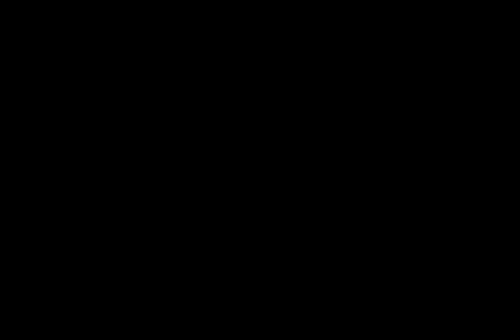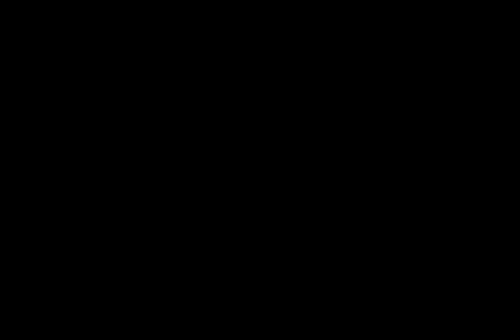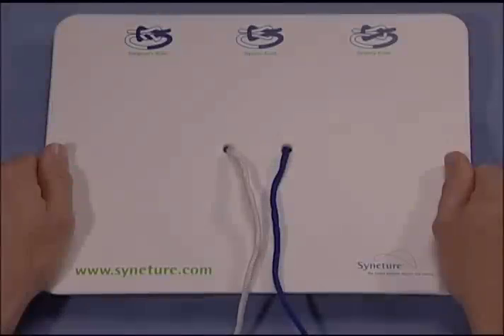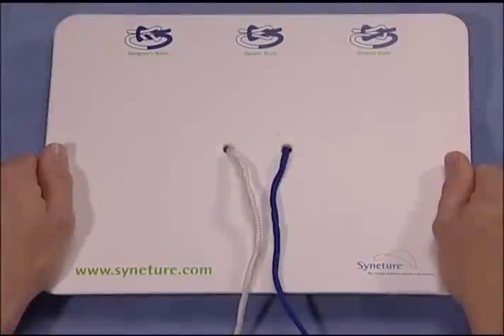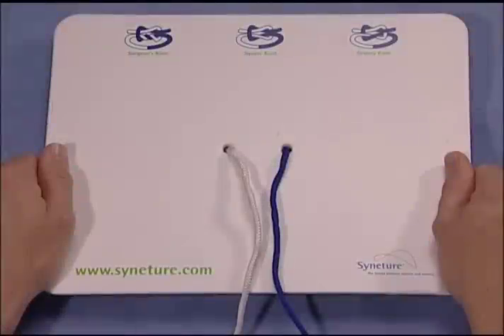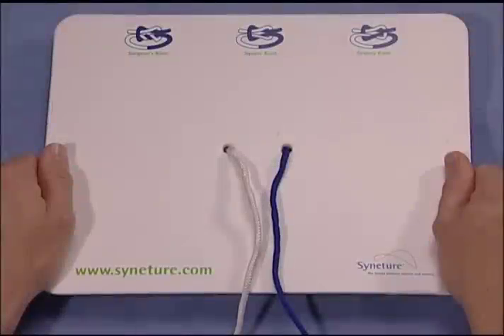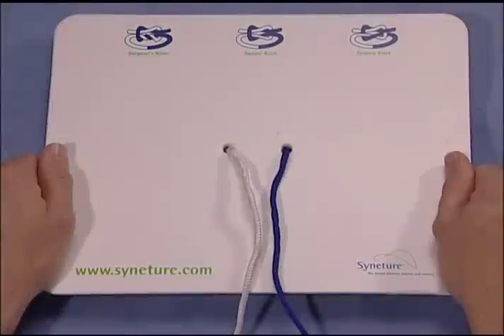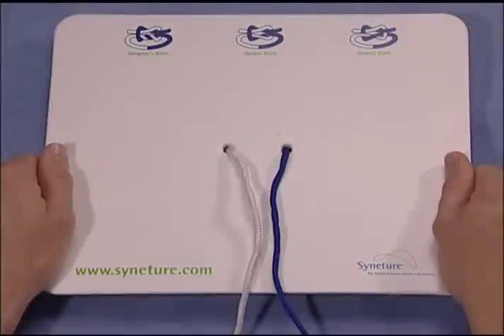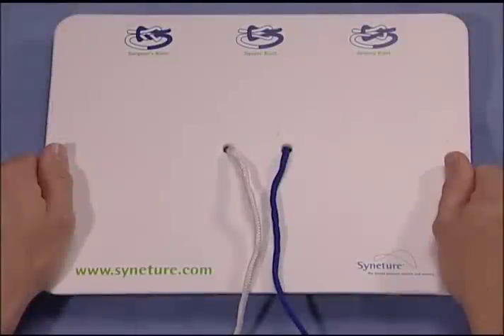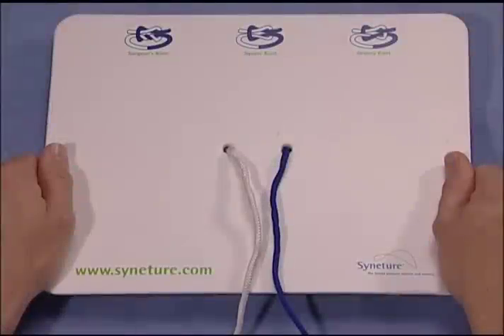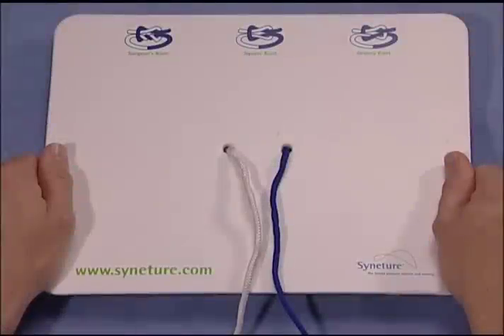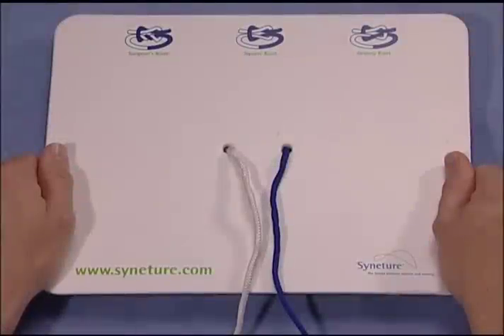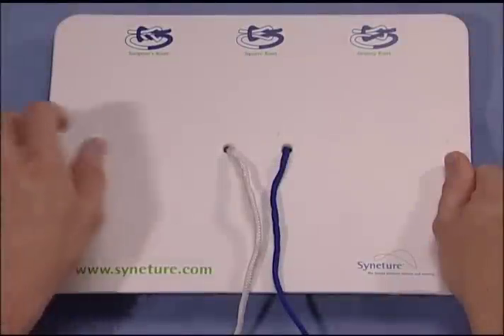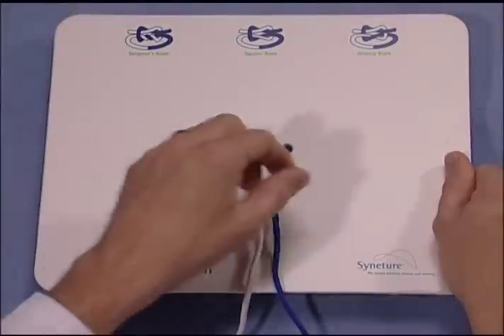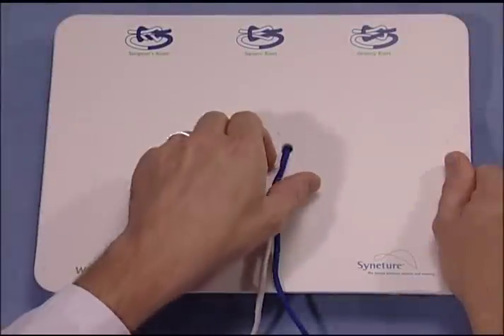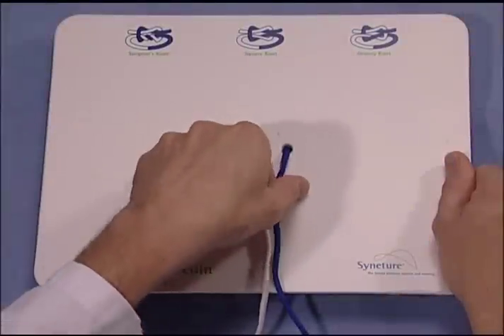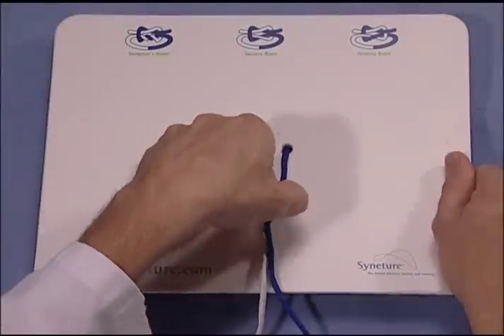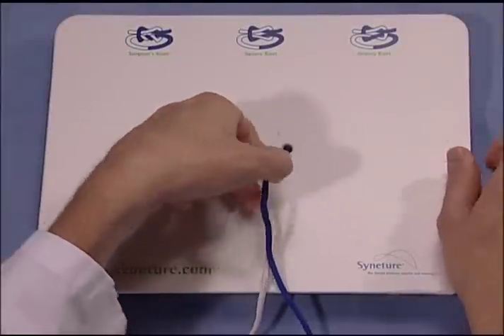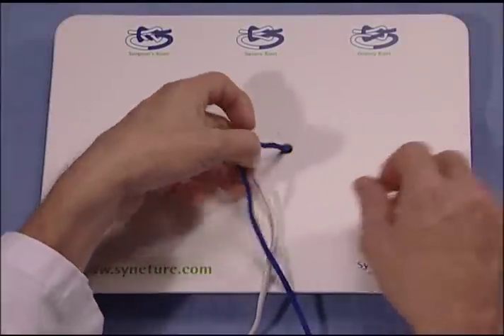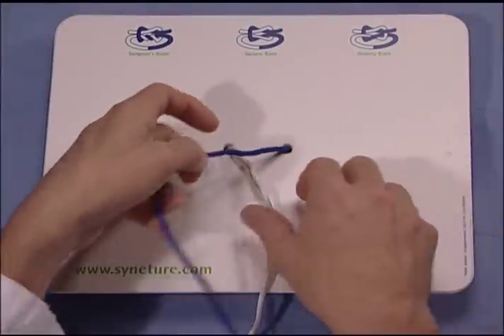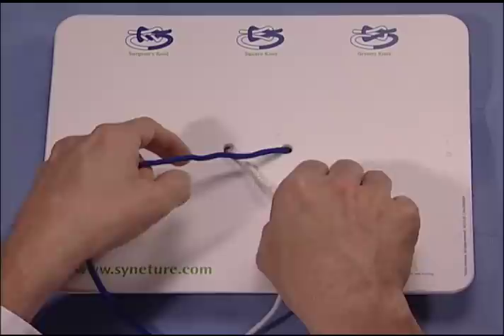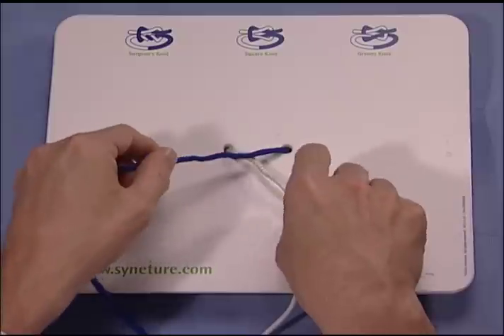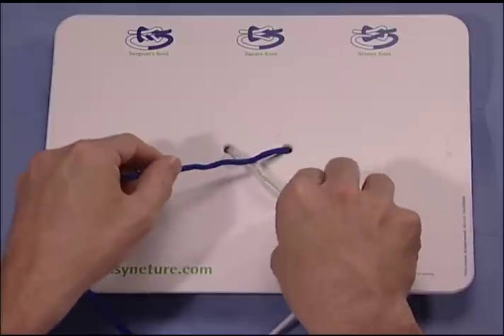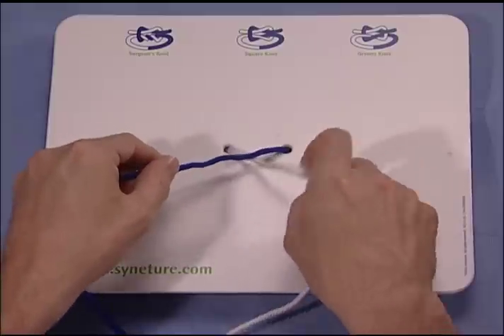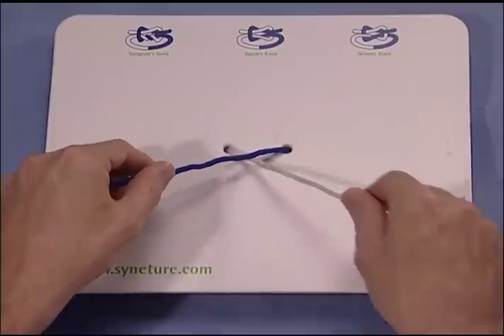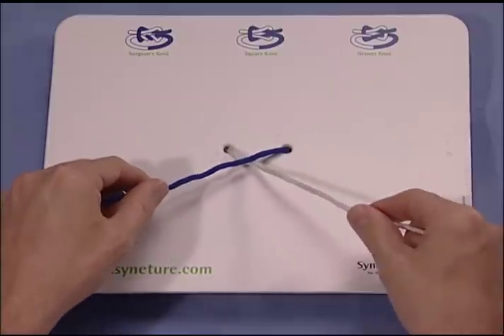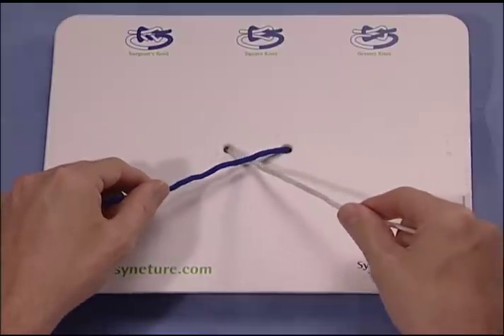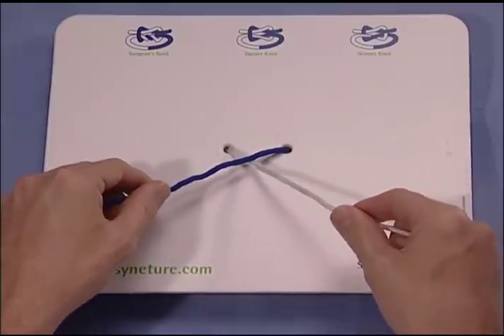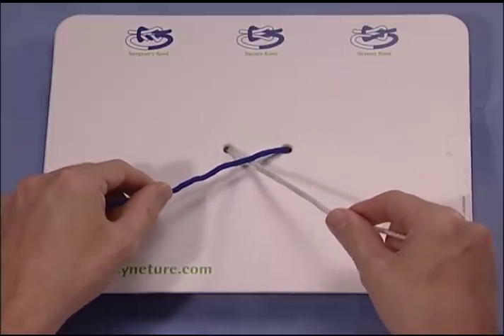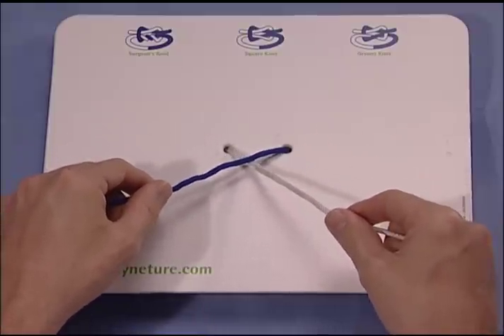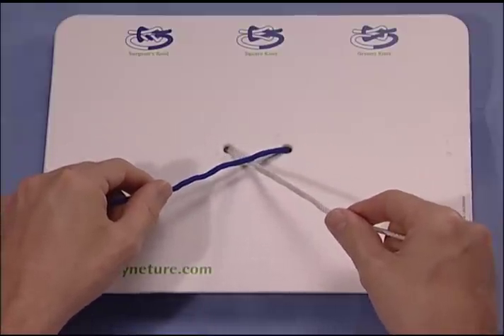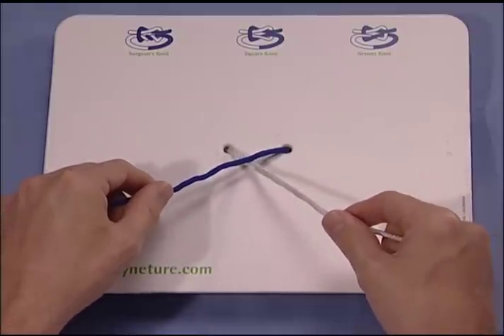A surgeon's knot is a variation of a typical square knot. The knot begins the same, again leading with the forefinger.